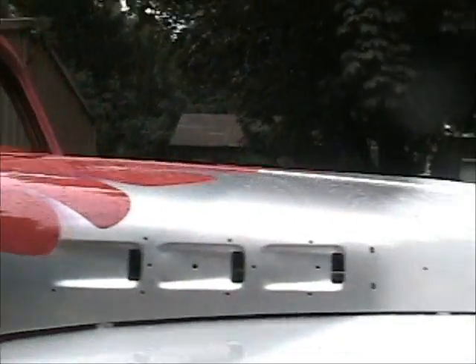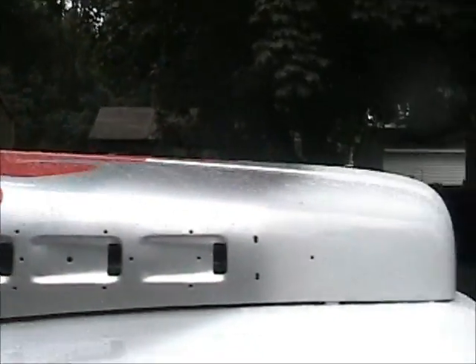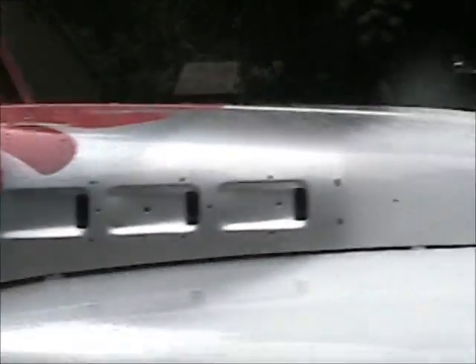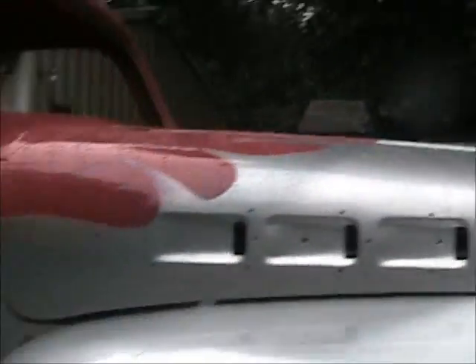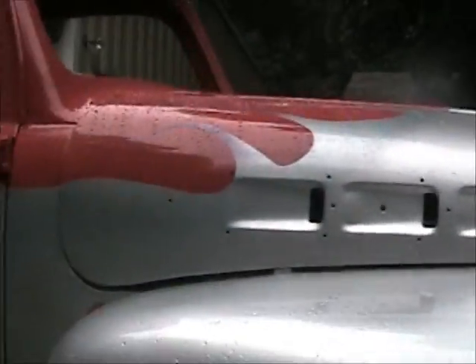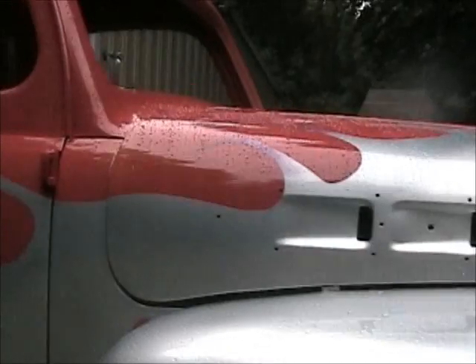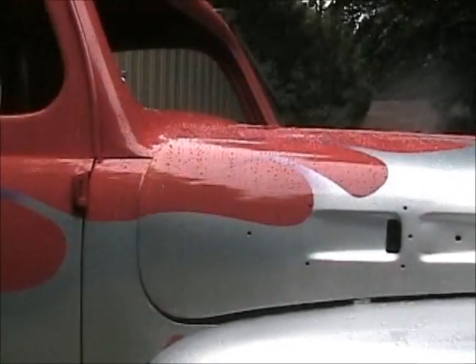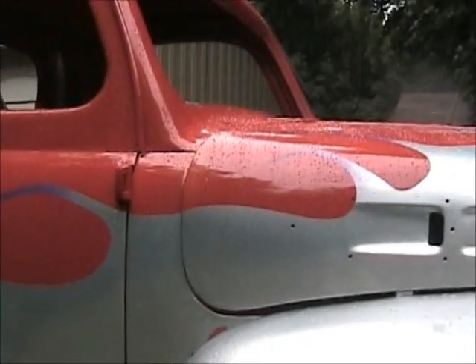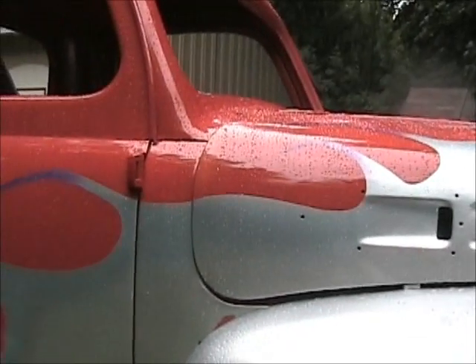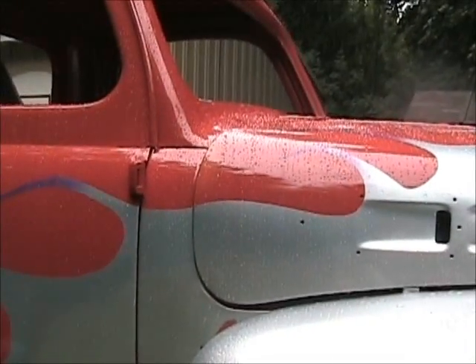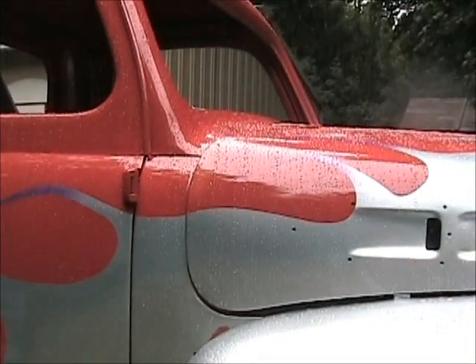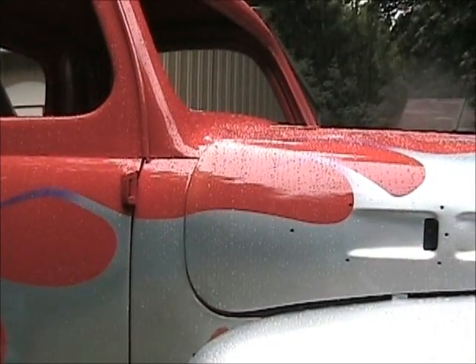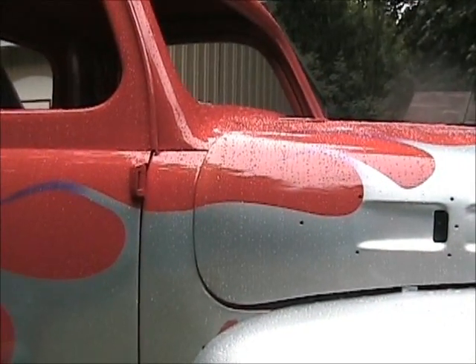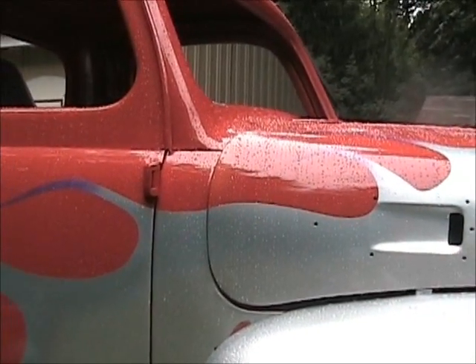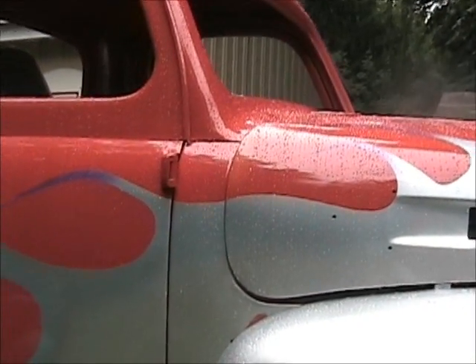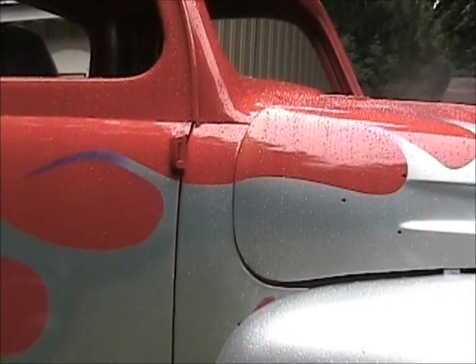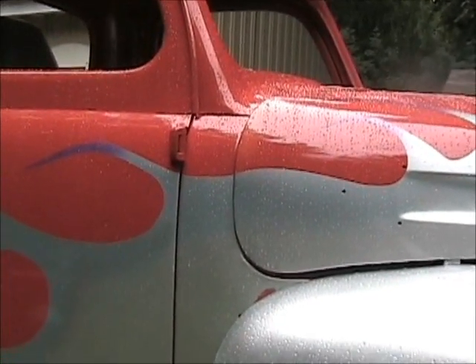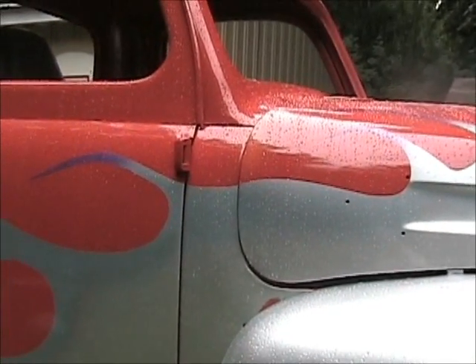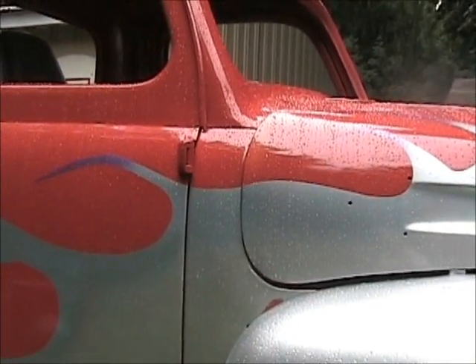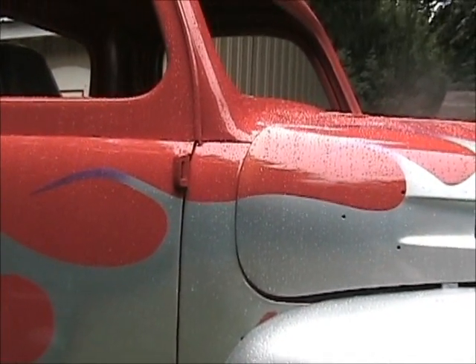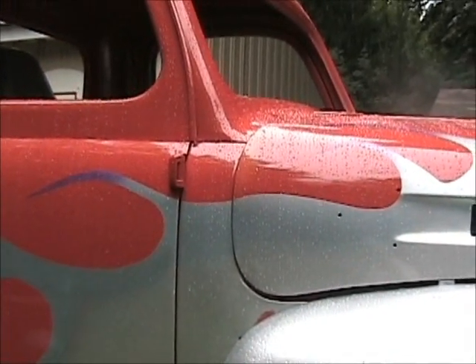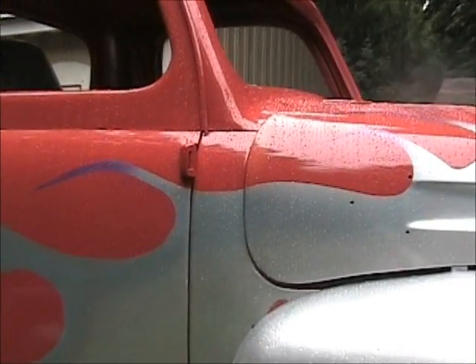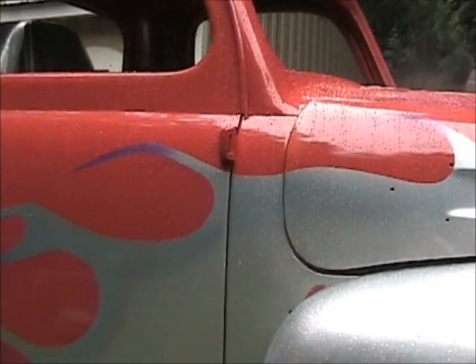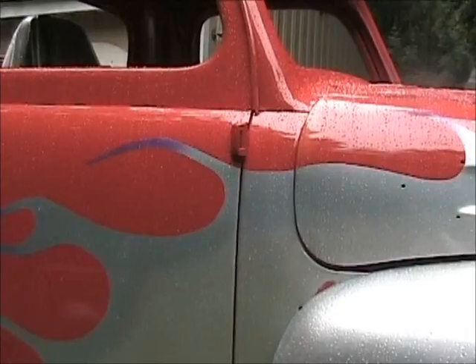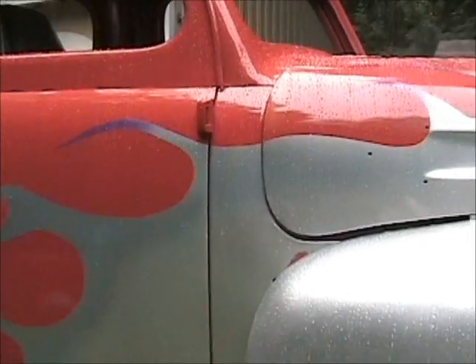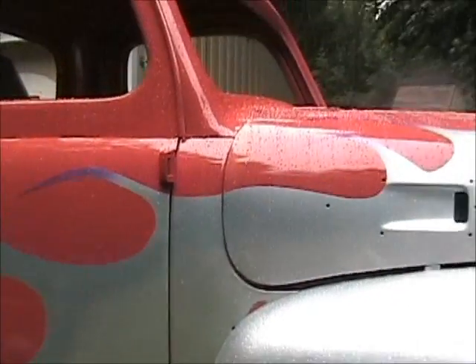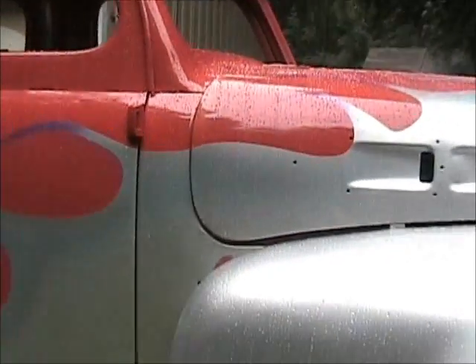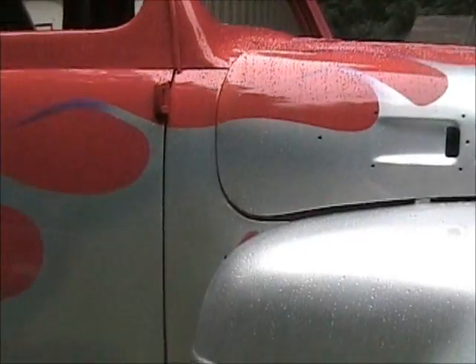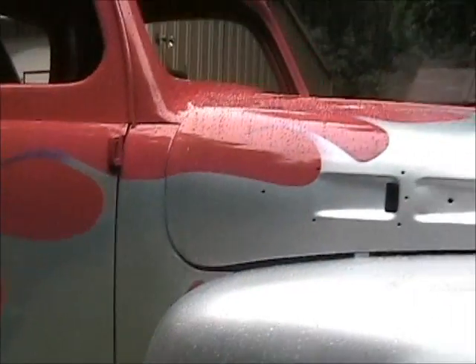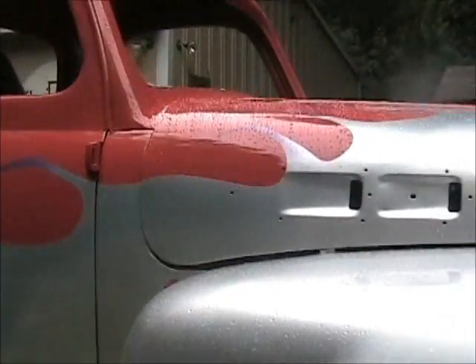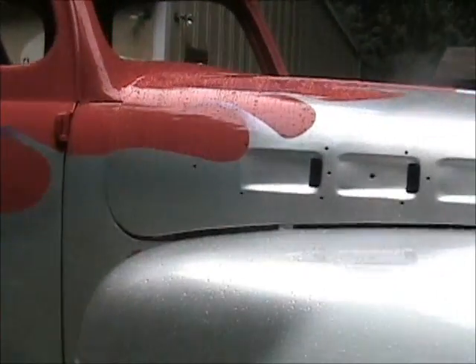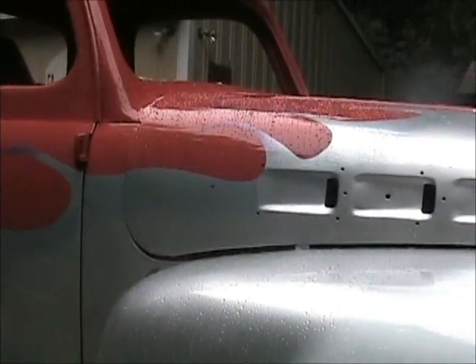I think the hardest part was right here — this little transition between the hood and the little panel between the door and the hood. Trying to figure that out took a little bit.